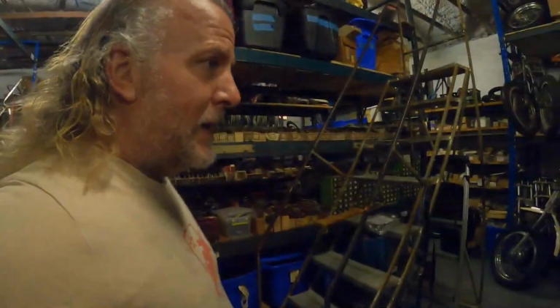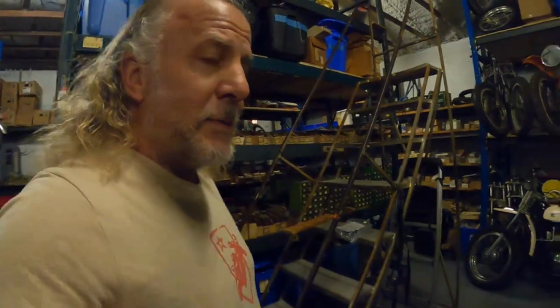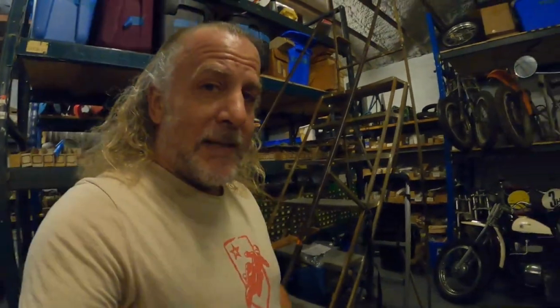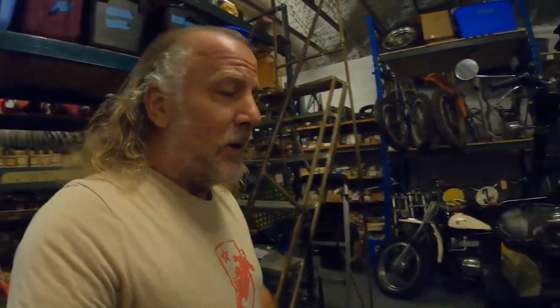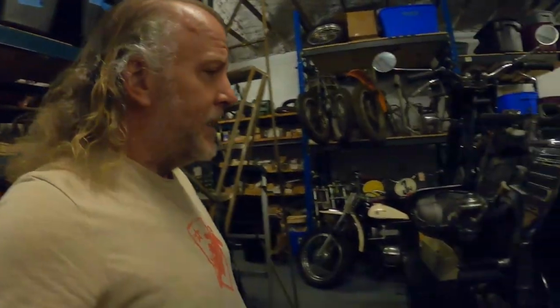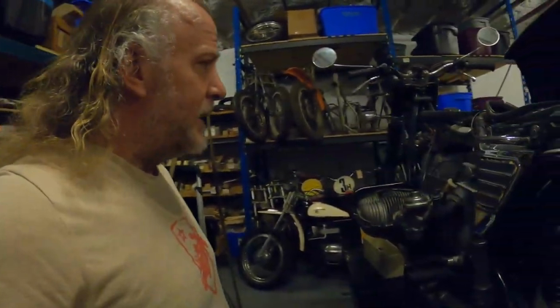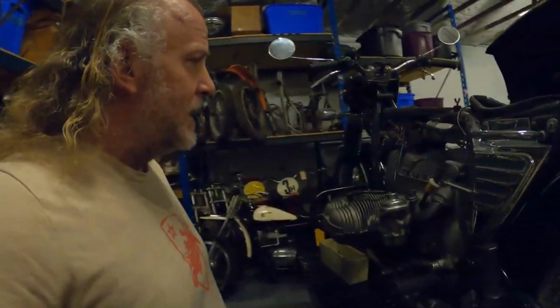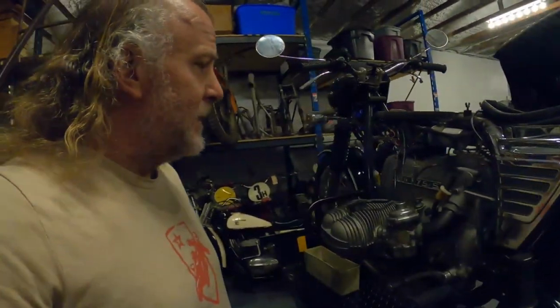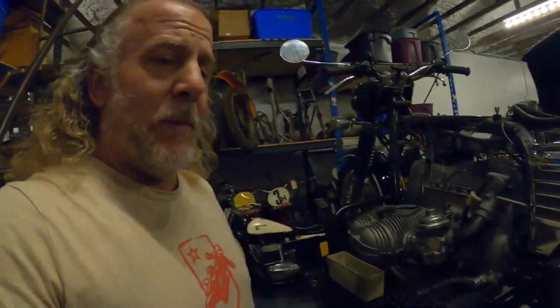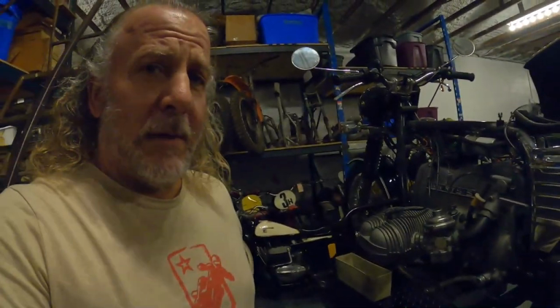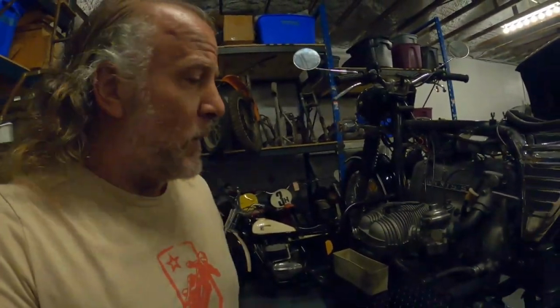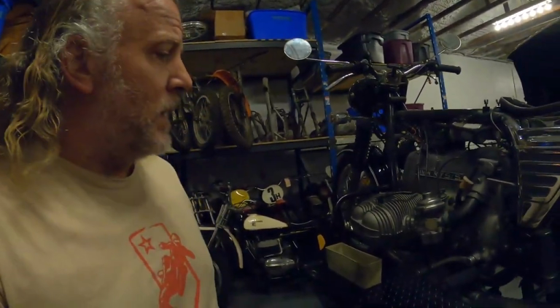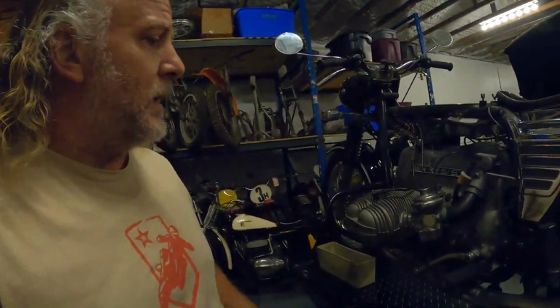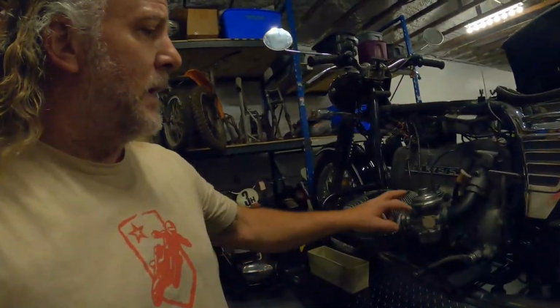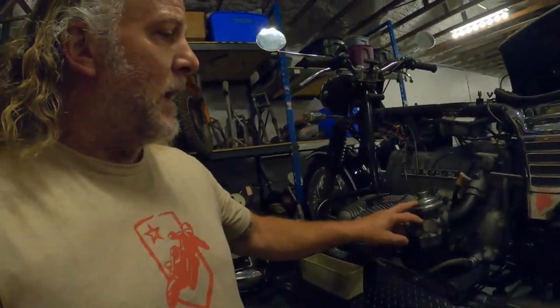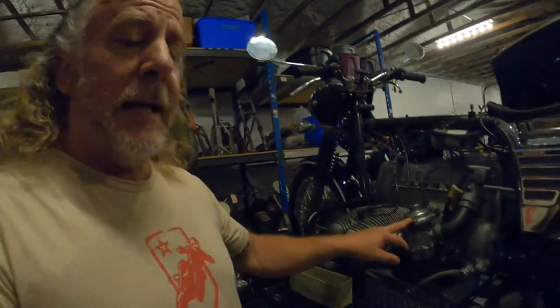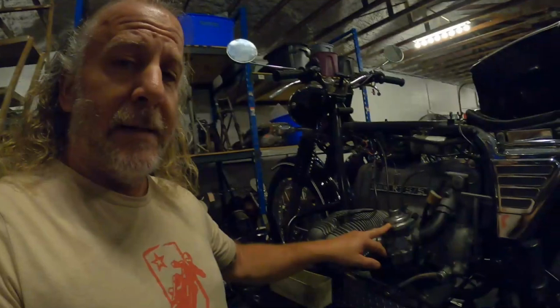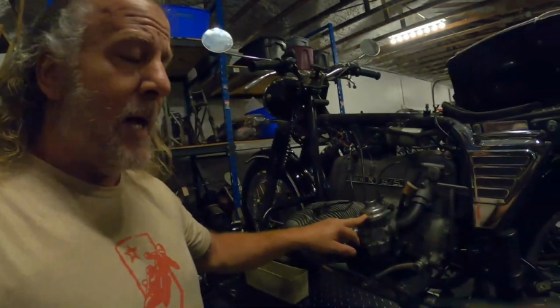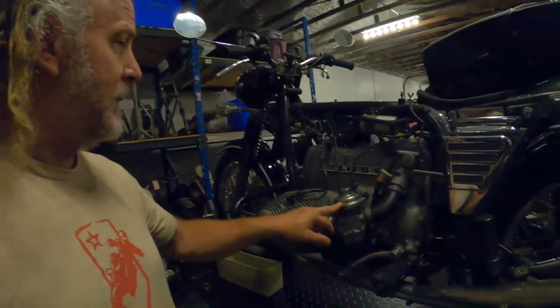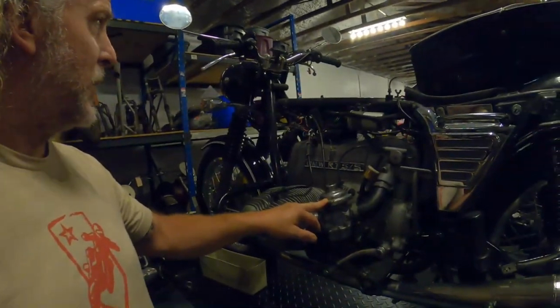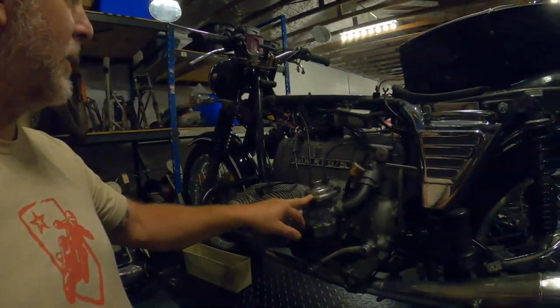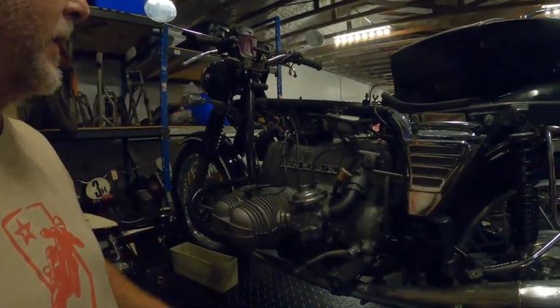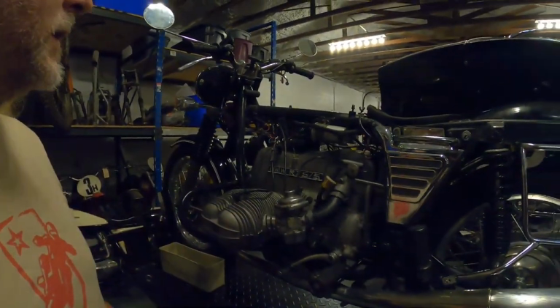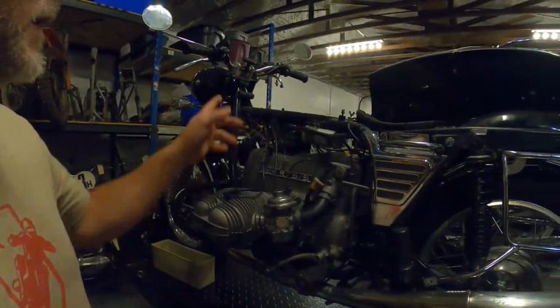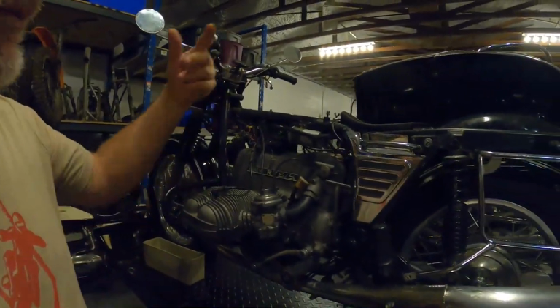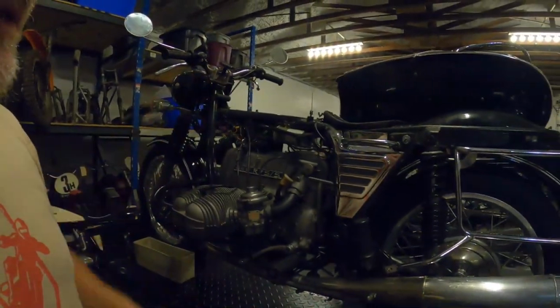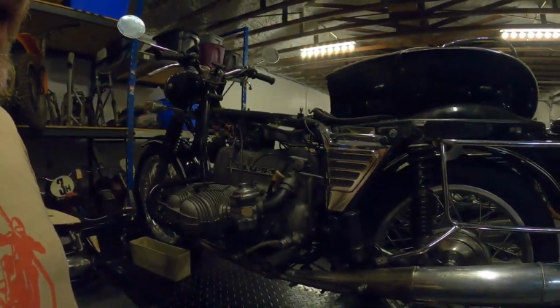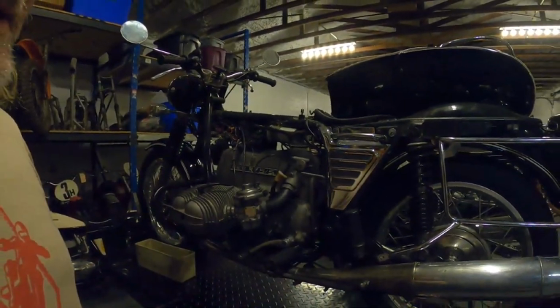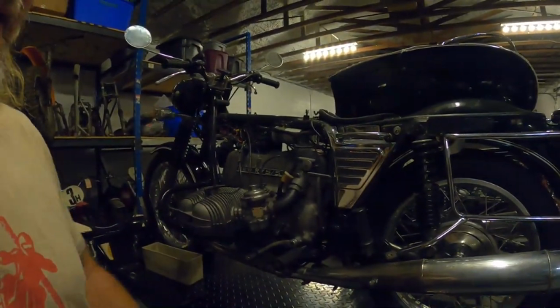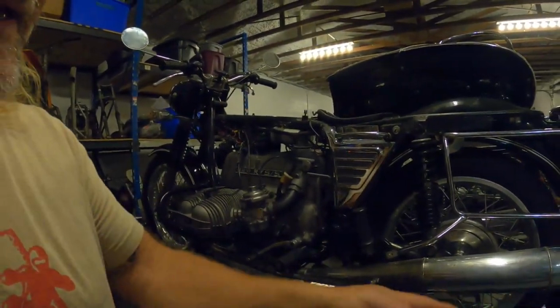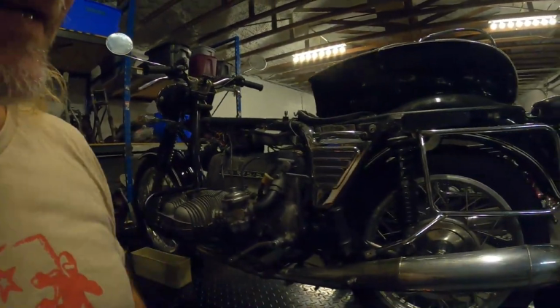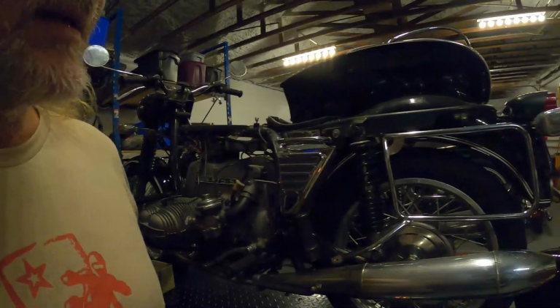This bike did run, but it wasn't running well. I cleaned — did not rebuild the carburetors — just flushed the crud out of the tank and the petcocks.